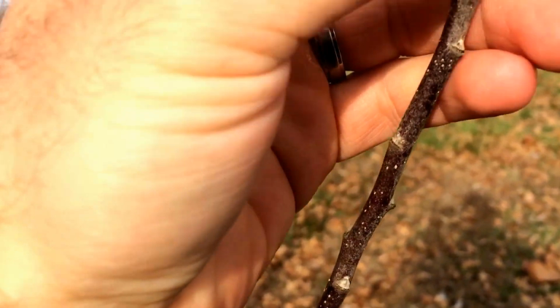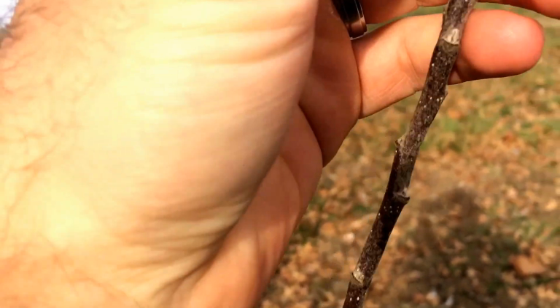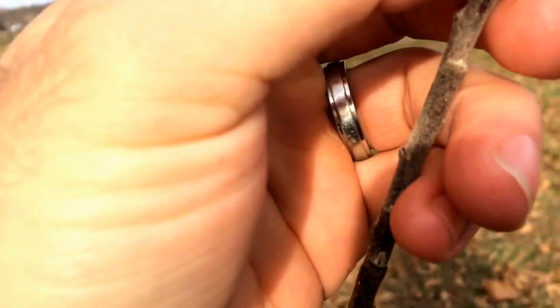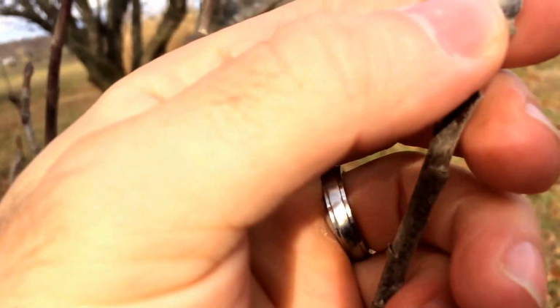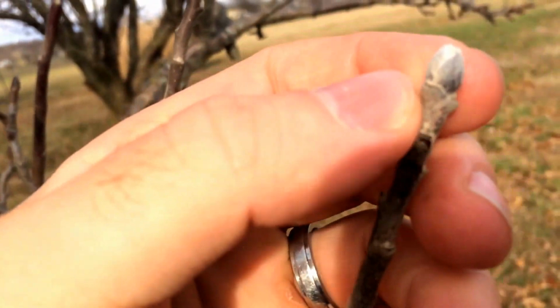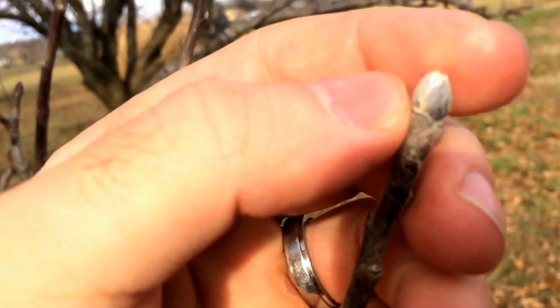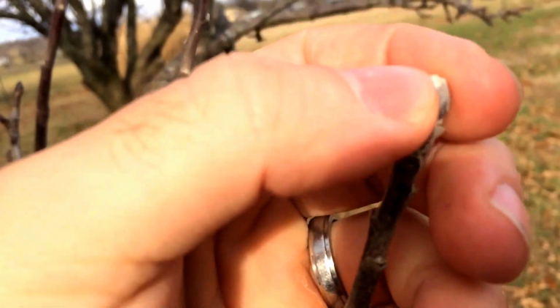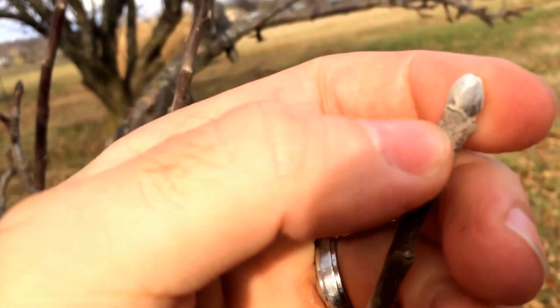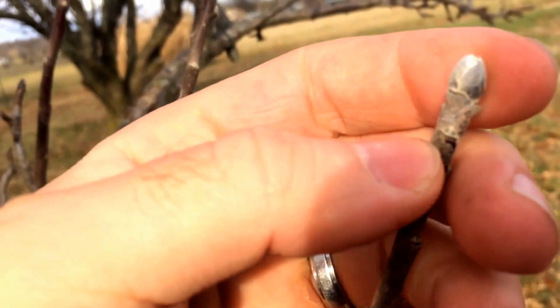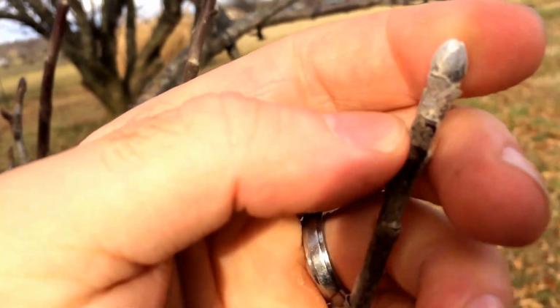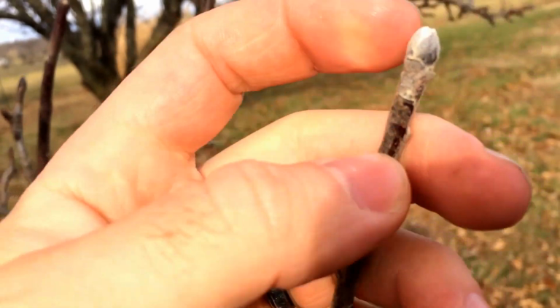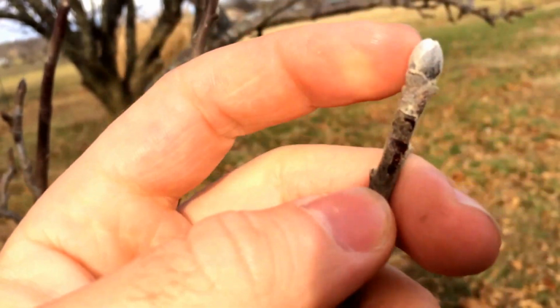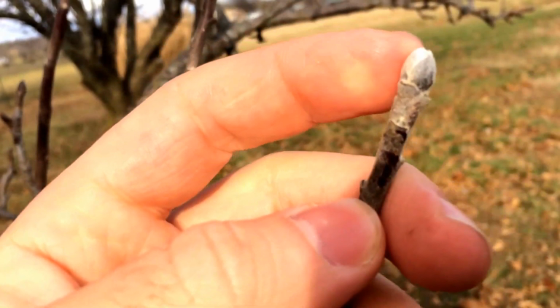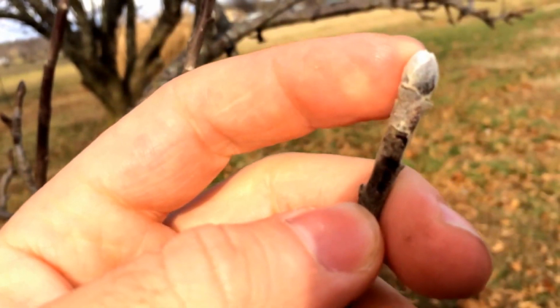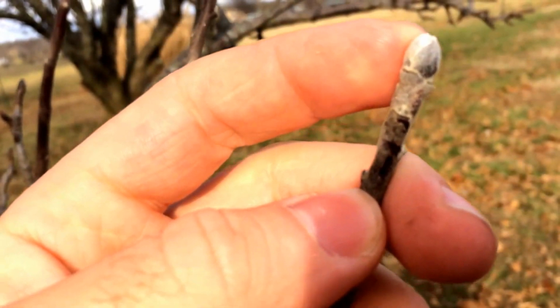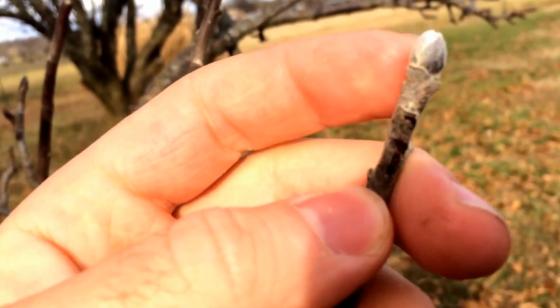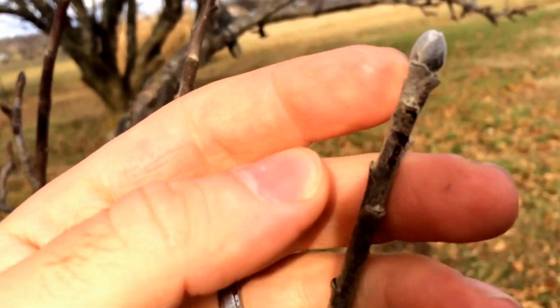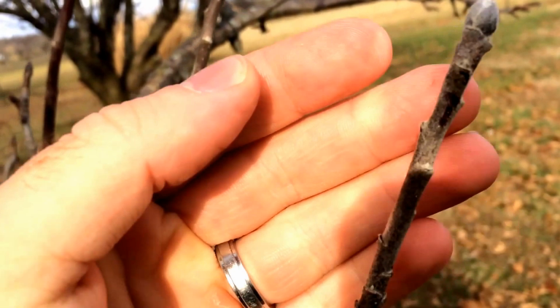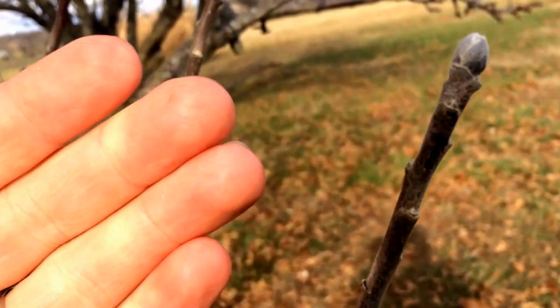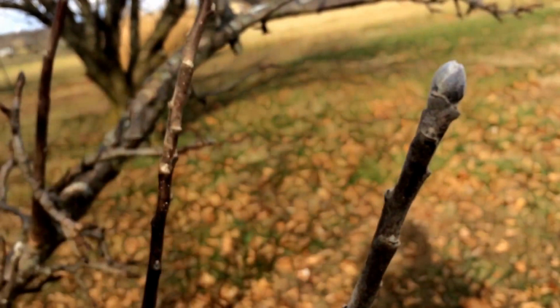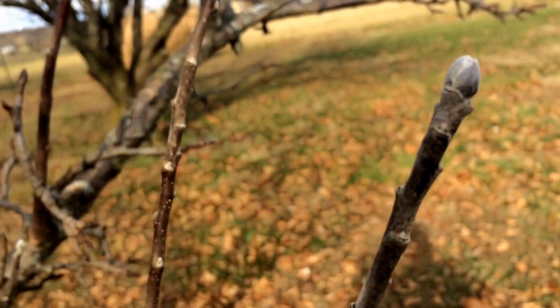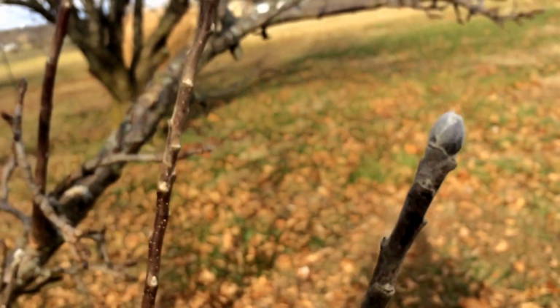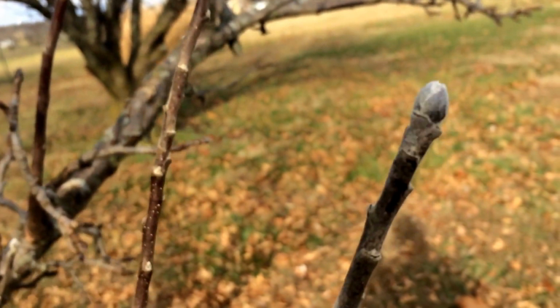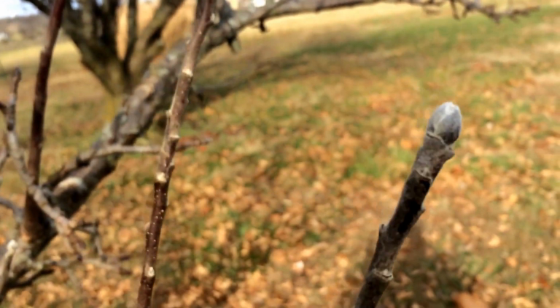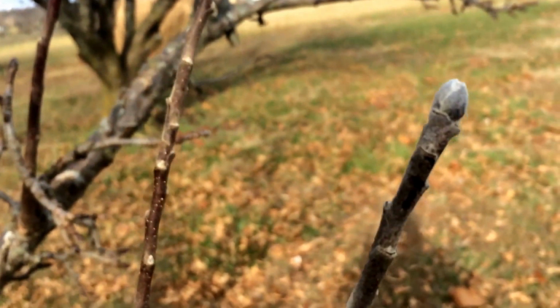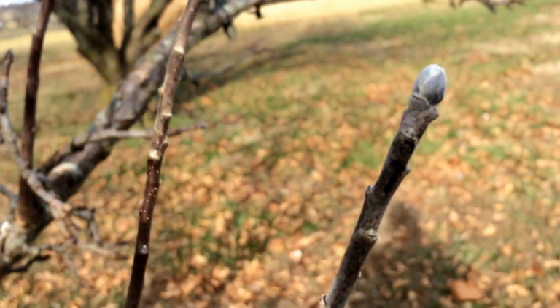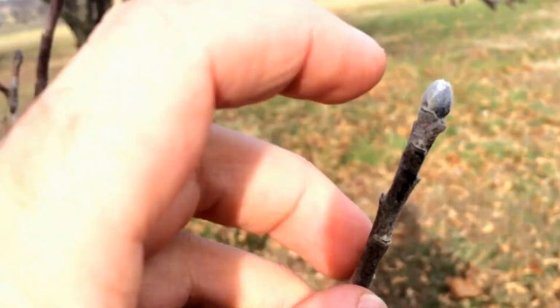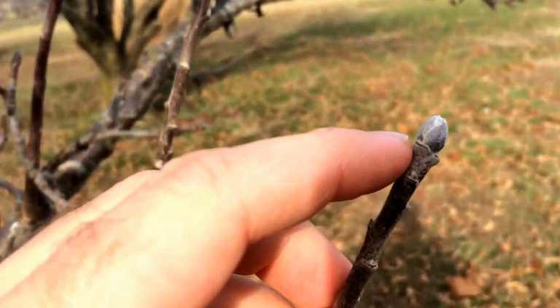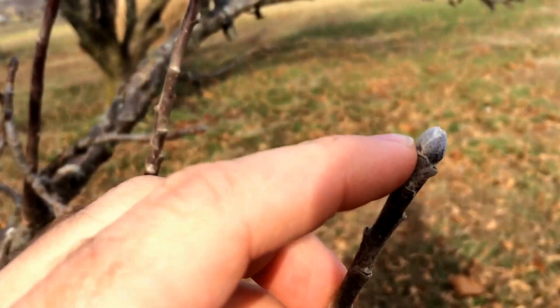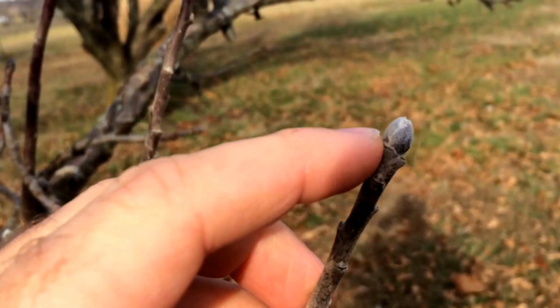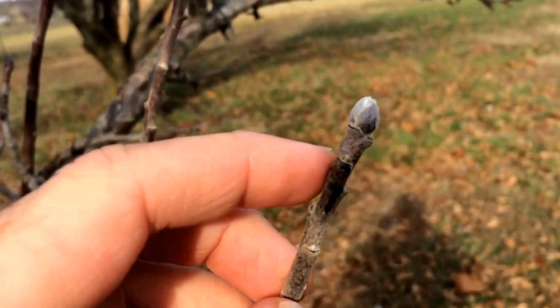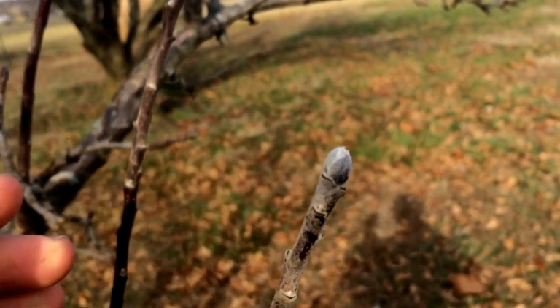What you see out here at the tip is real fuzzy, white, almost snowy-looking buds. This is going to be a fruiting bud, or at least a flowering bud. So when you're looking at pruning your trees, you don't necessarily want to prune these off if you can help it.